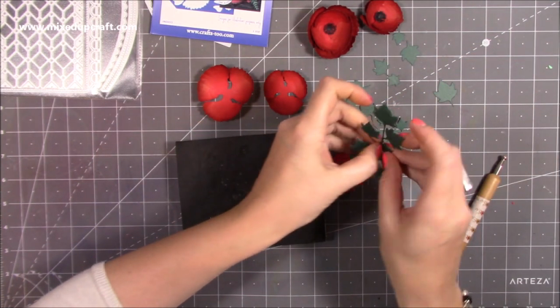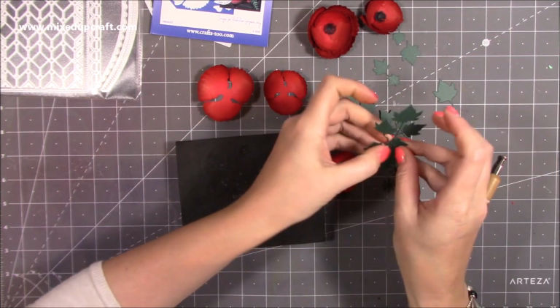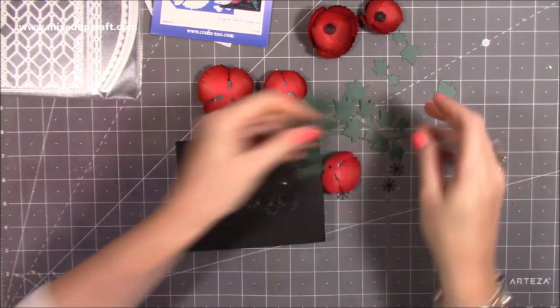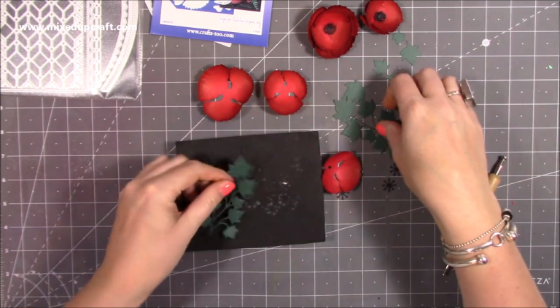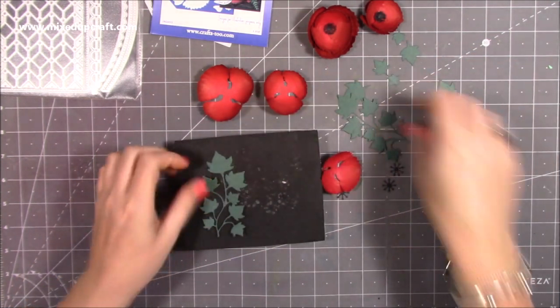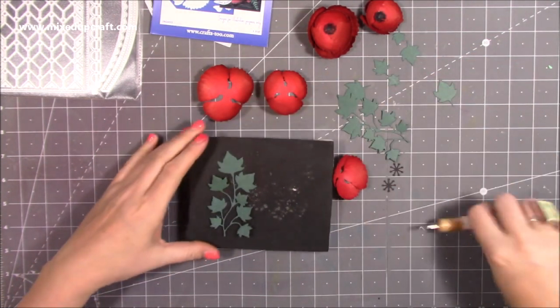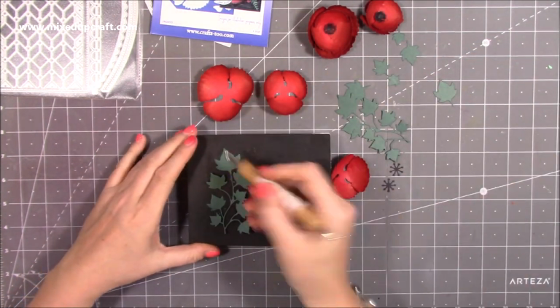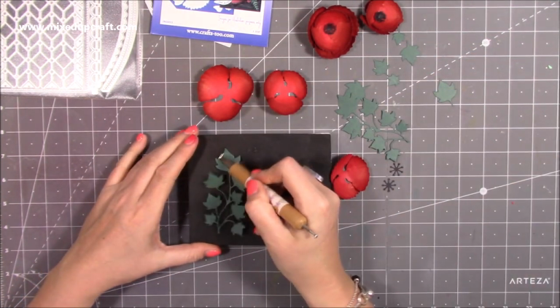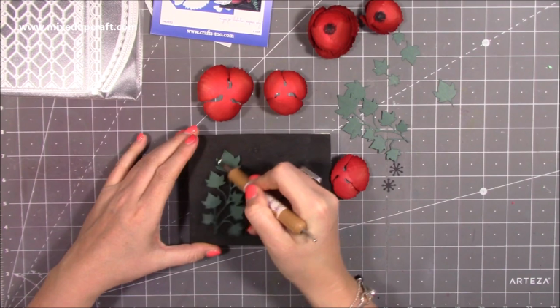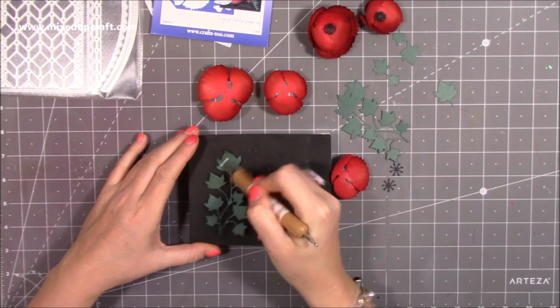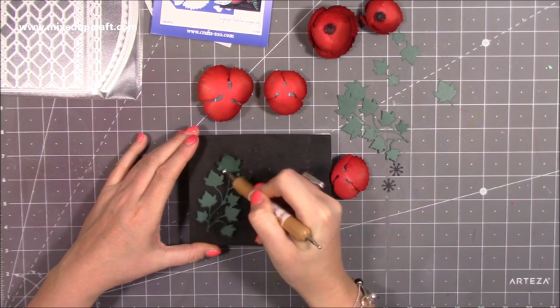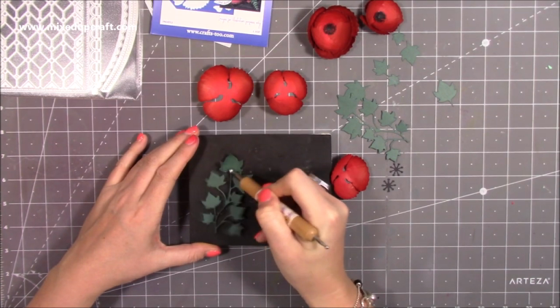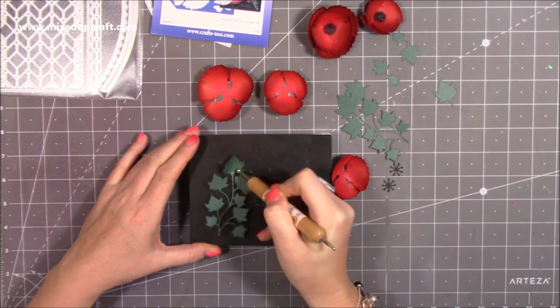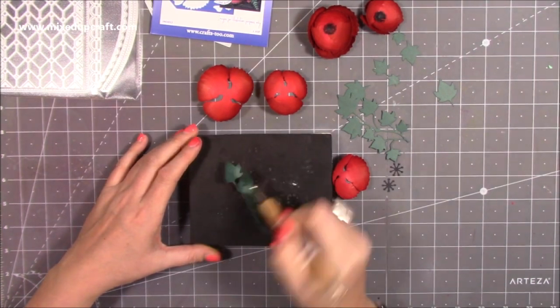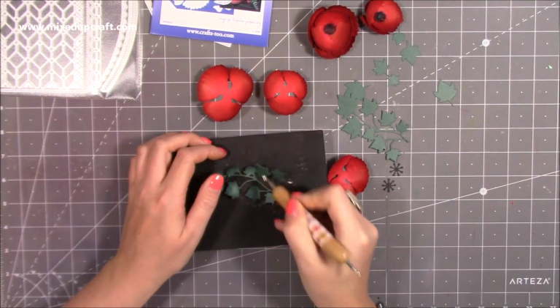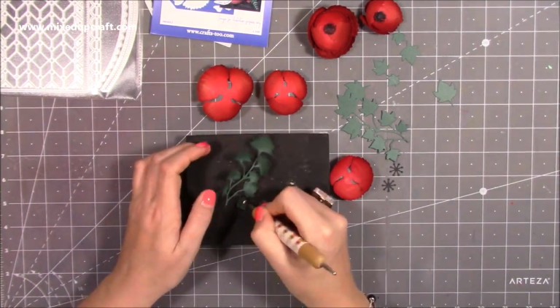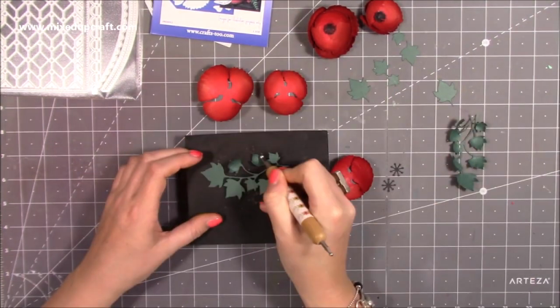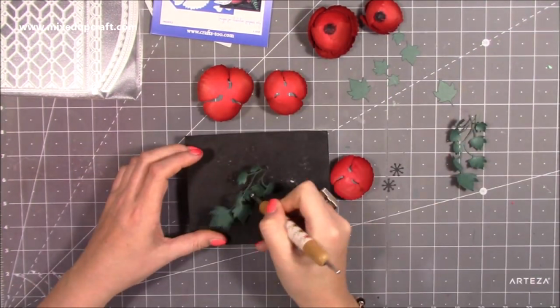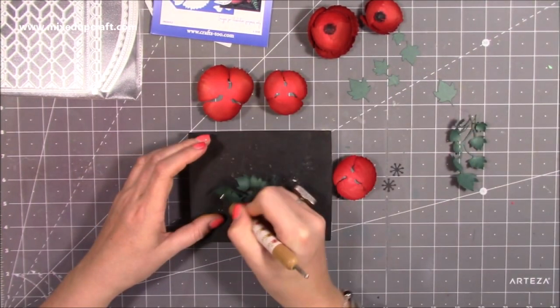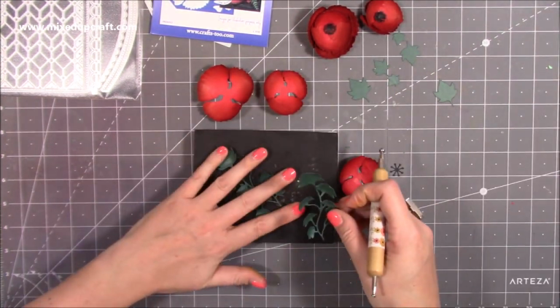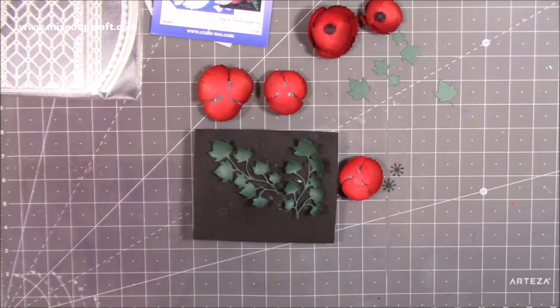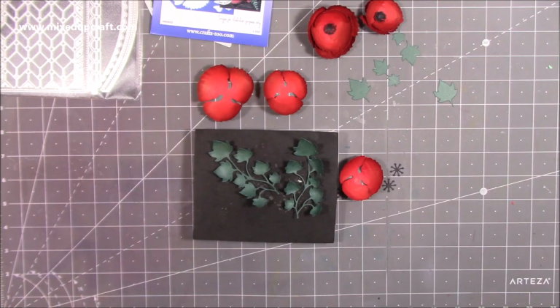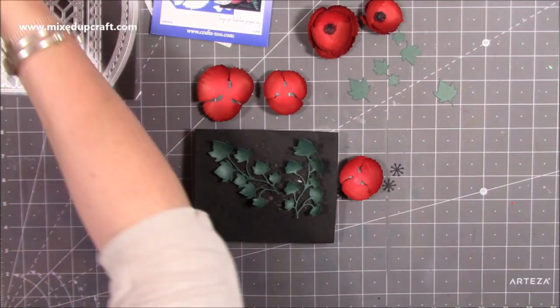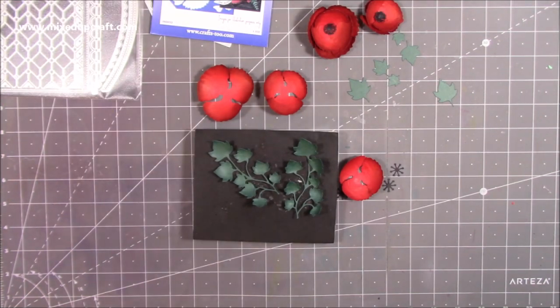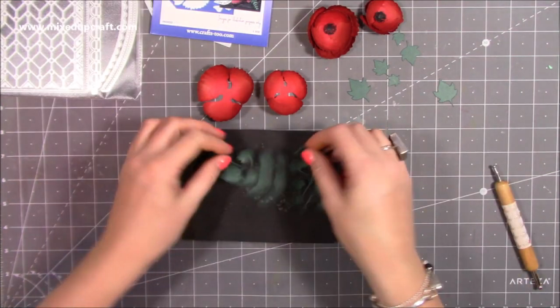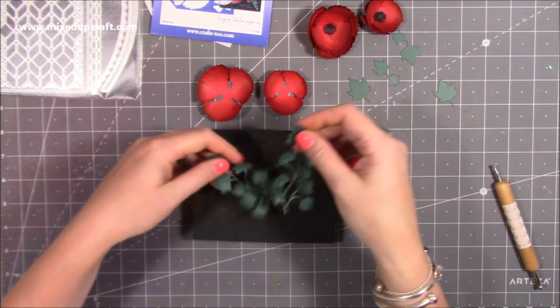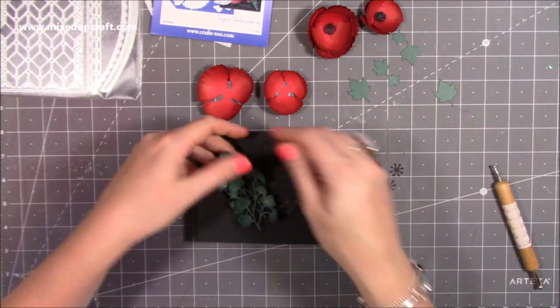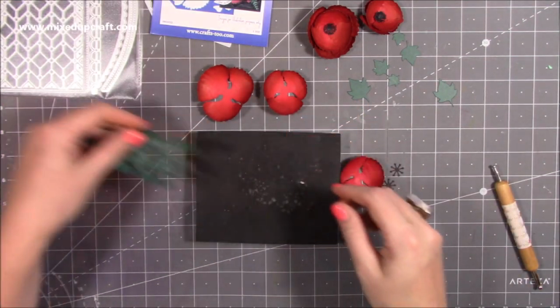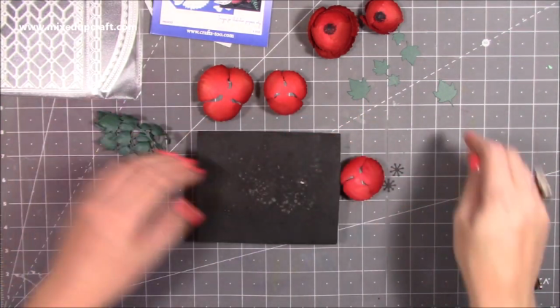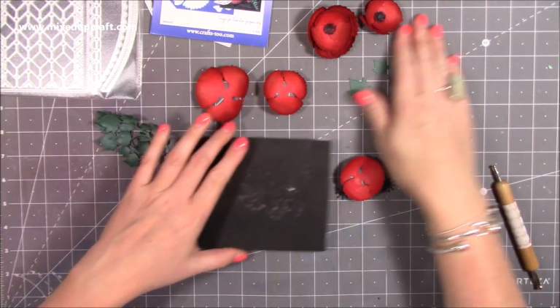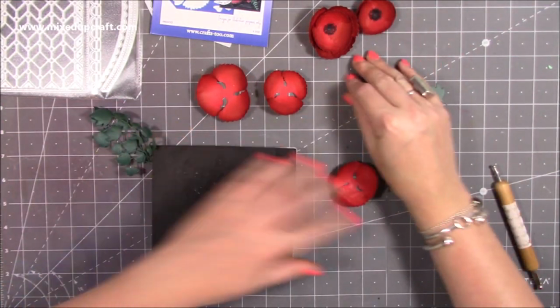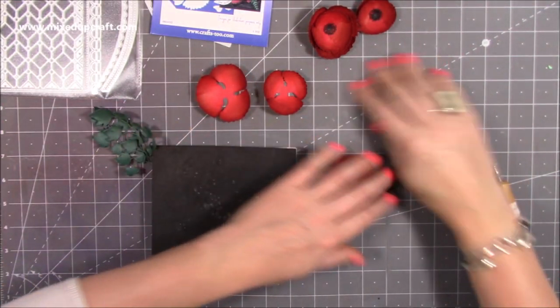I'm going to shape these a little bit as well — just take that centre out there — and again with these I just roll it over the top. I've got those two done, and I have another one that I've done before somewhere nearby.